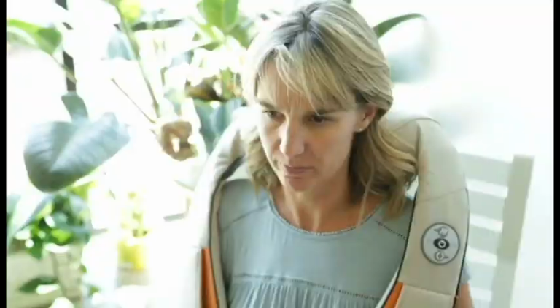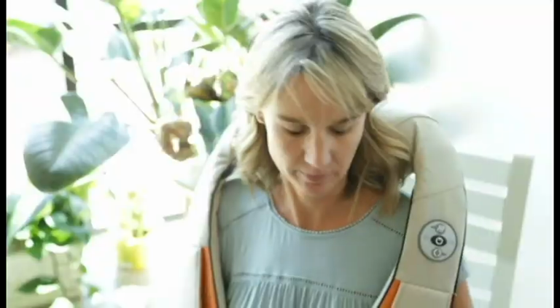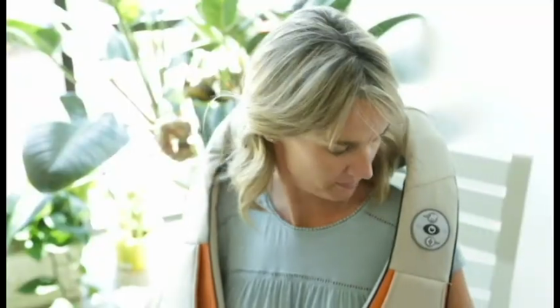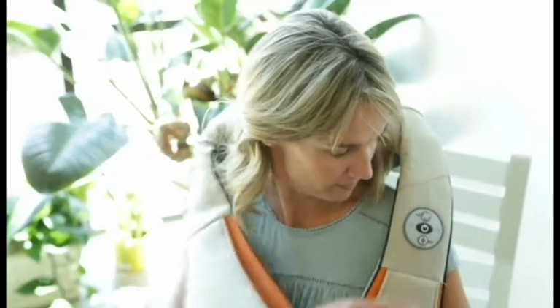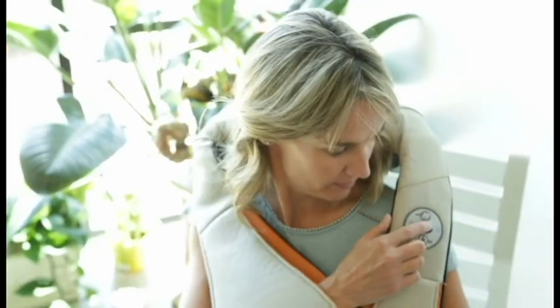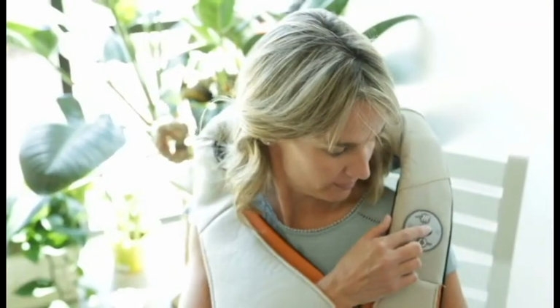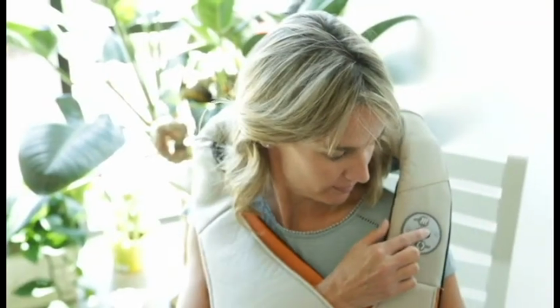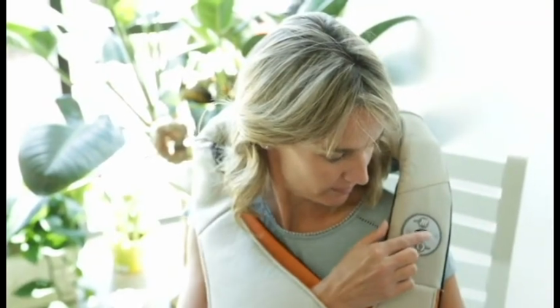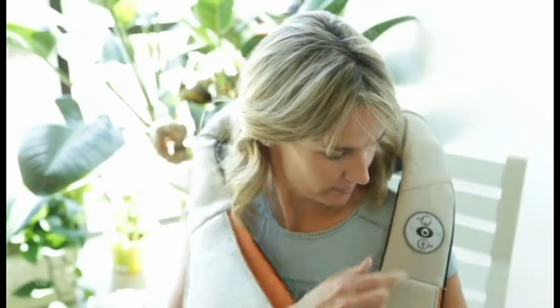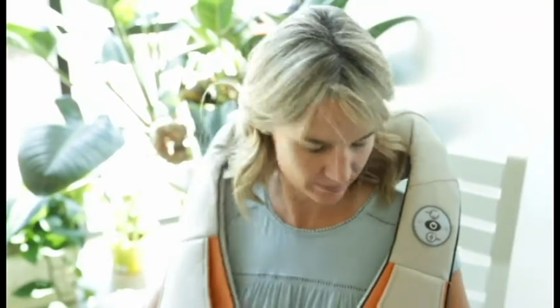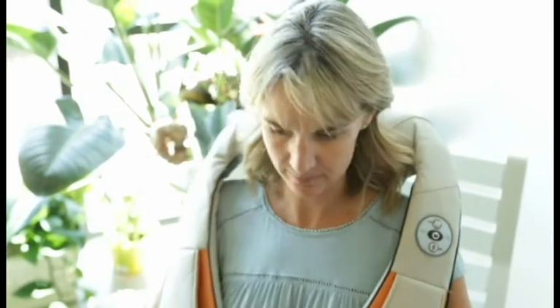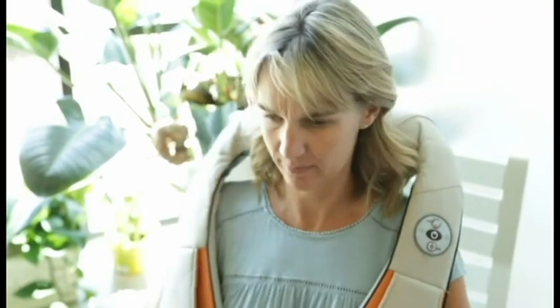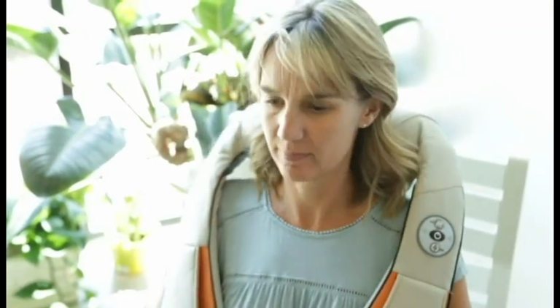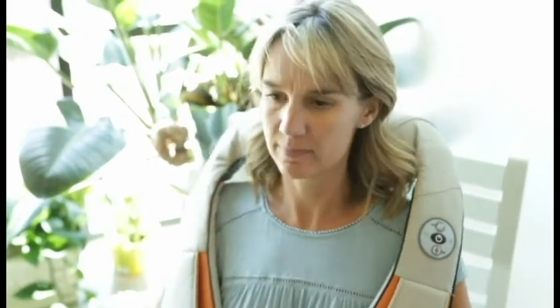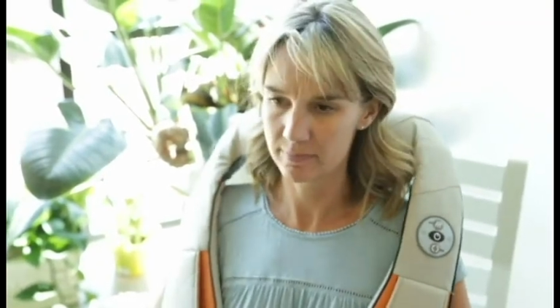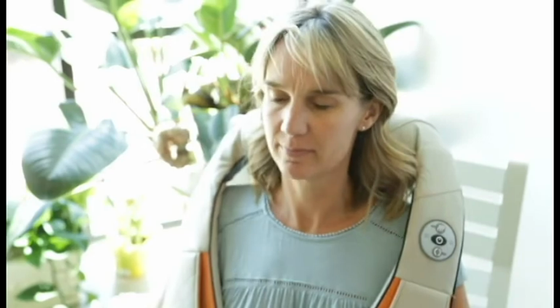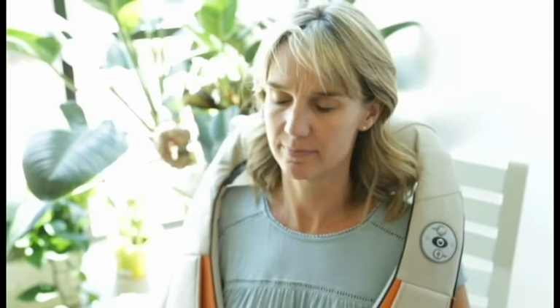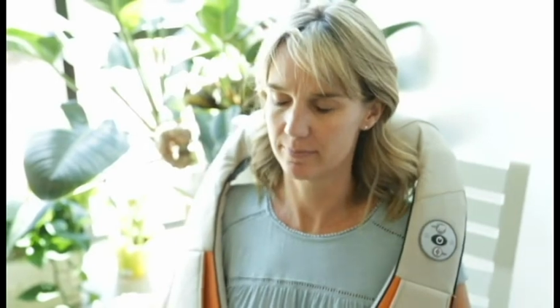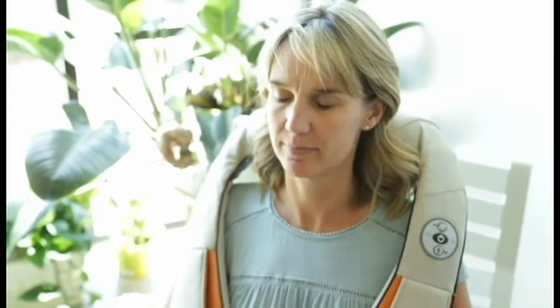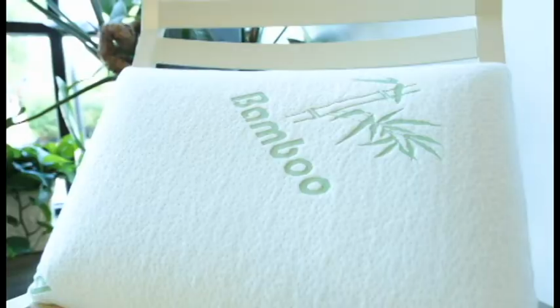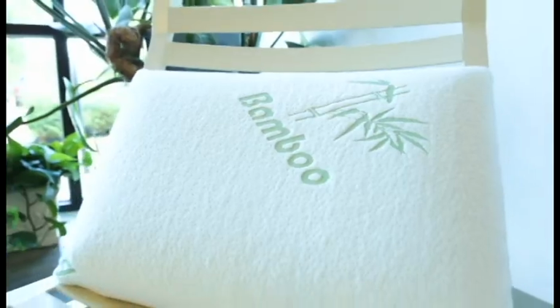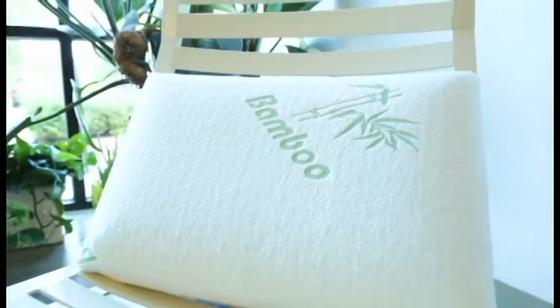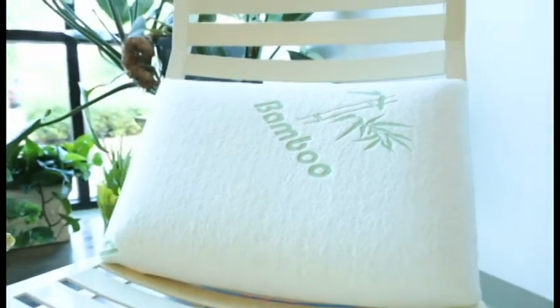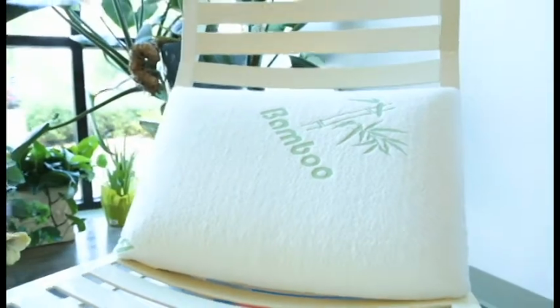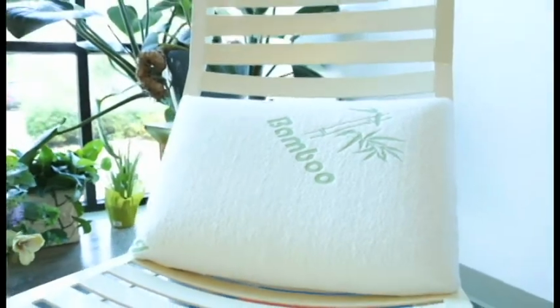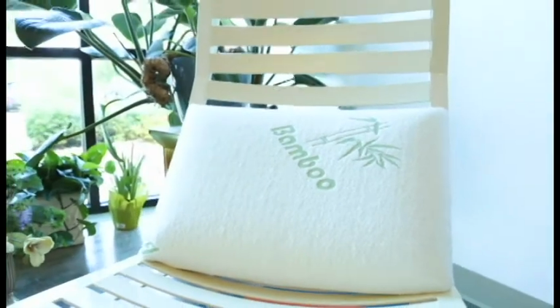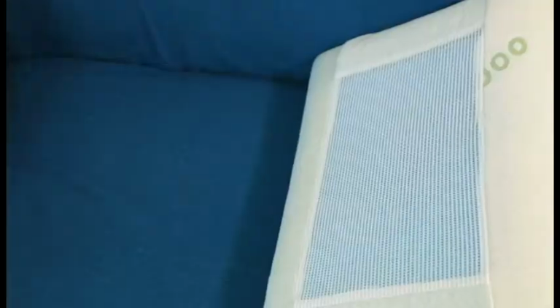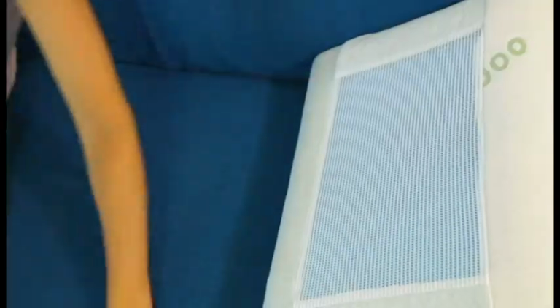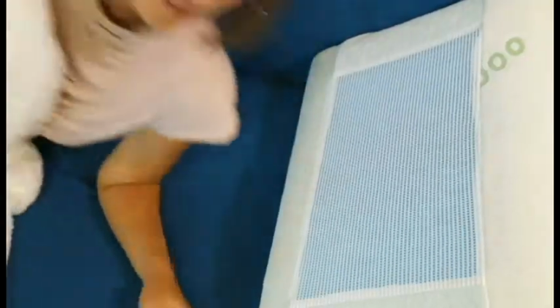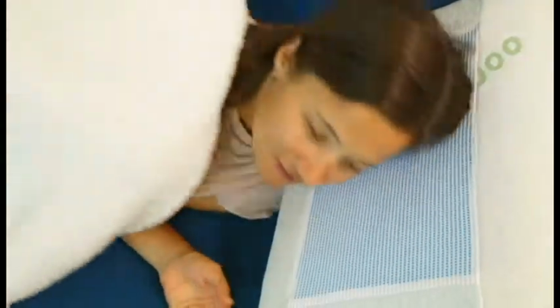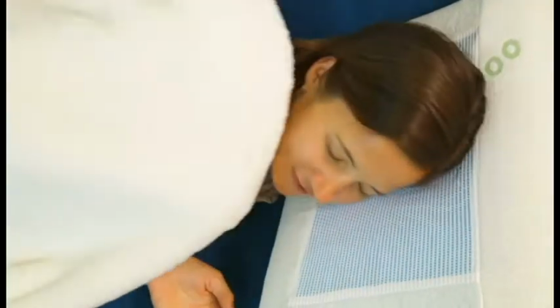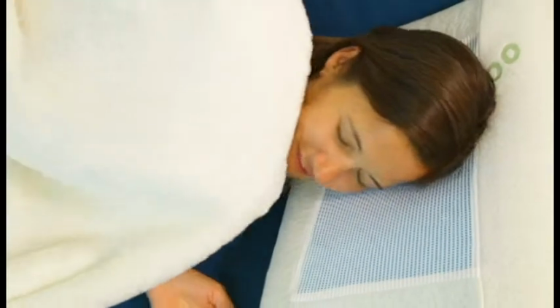Loosen up with our shiatsu massager for those hard to reach neck and shoulder muscles. Keep your relaxation going into the night with our bamboo memory foam pillow that has a cooling layer to keep you comfortable until morning.